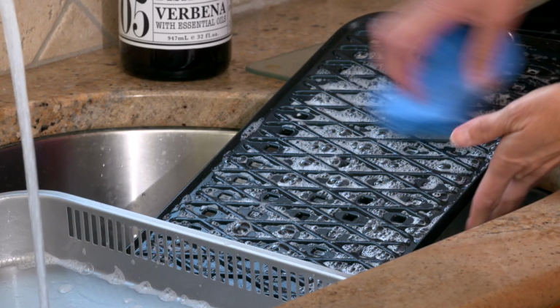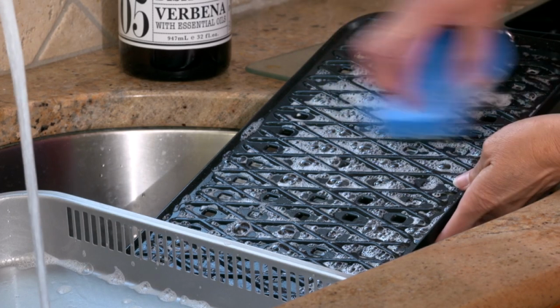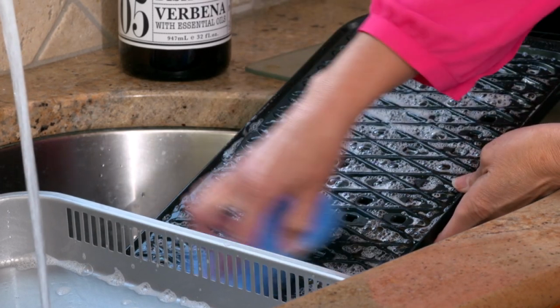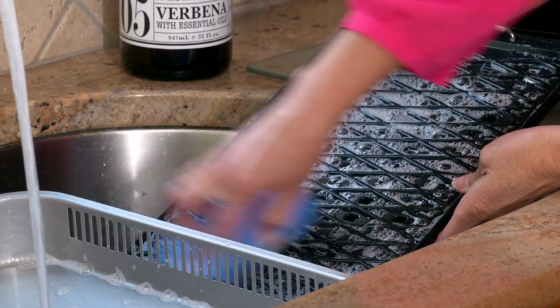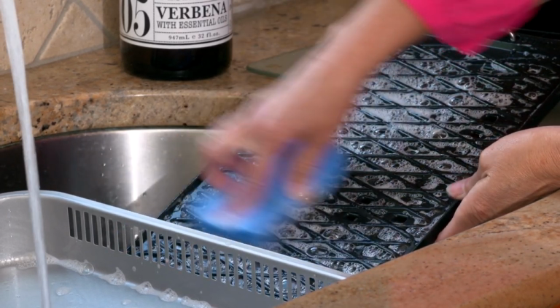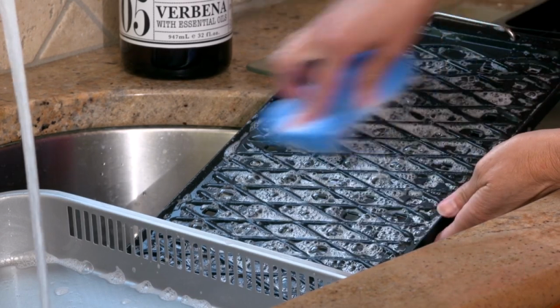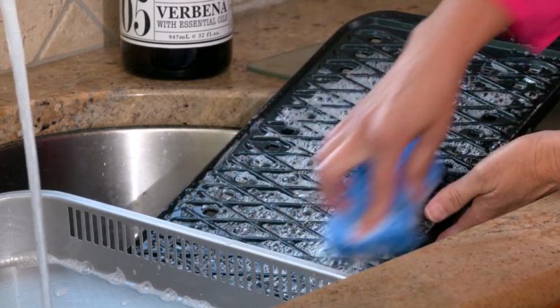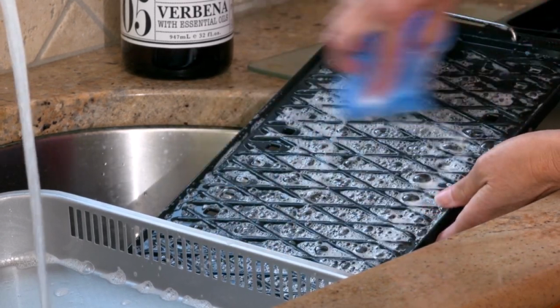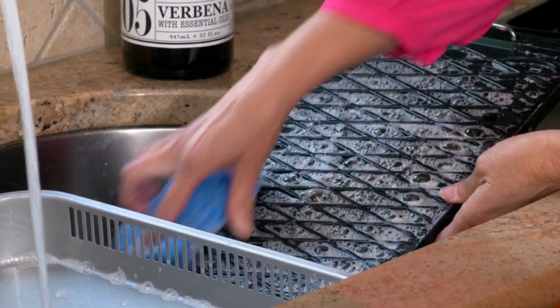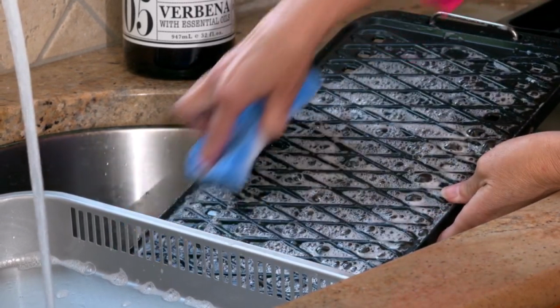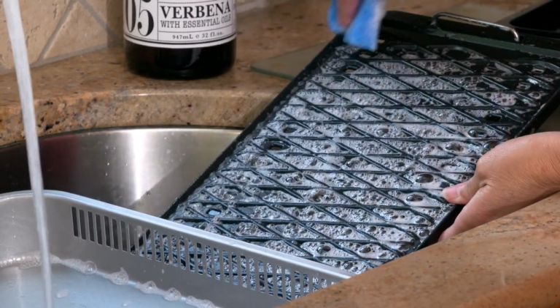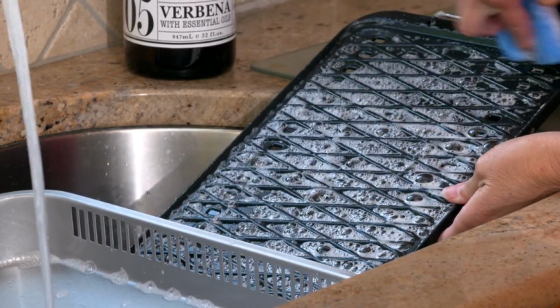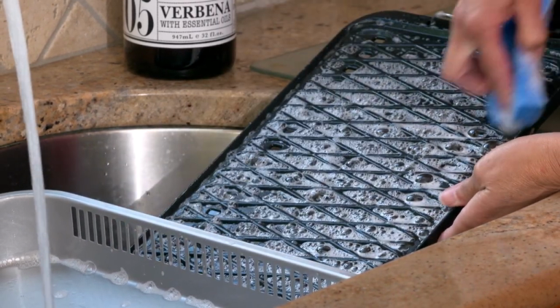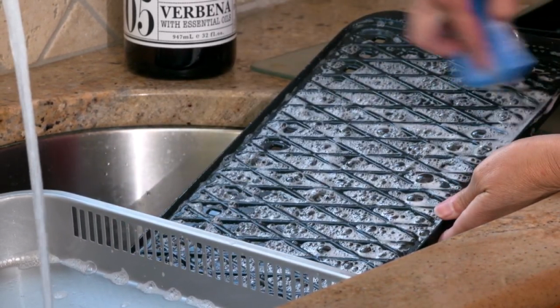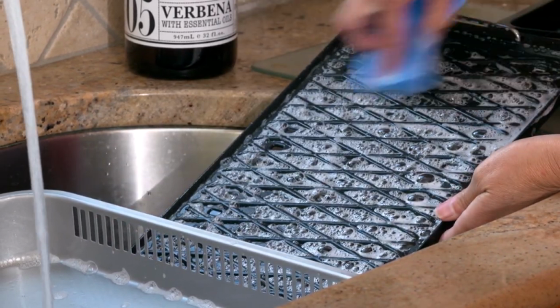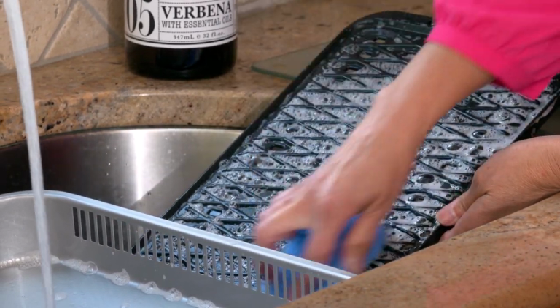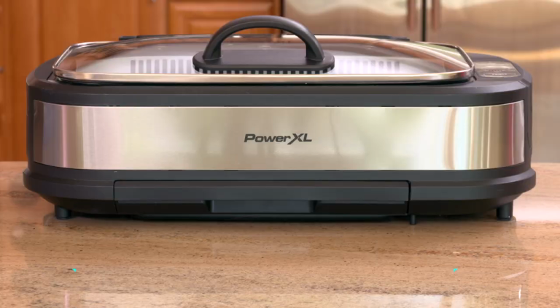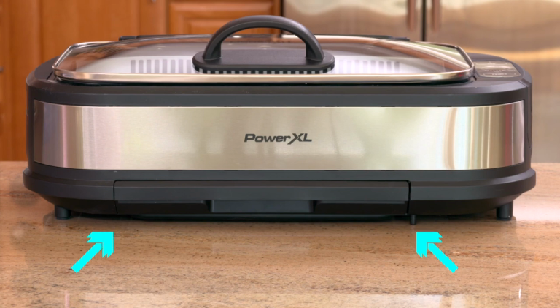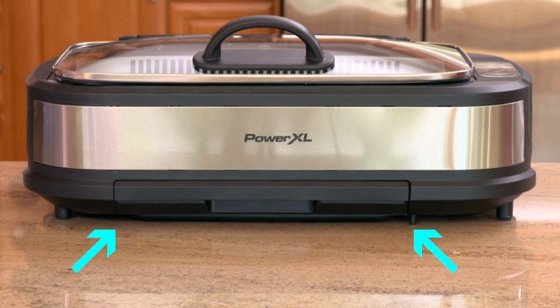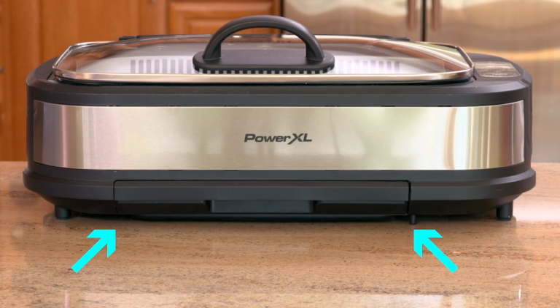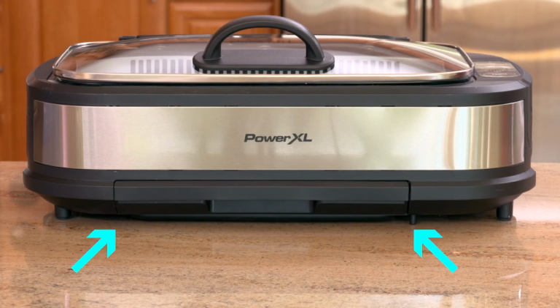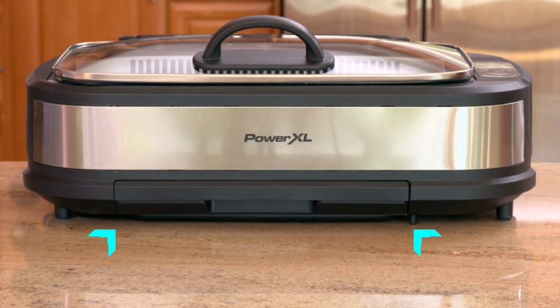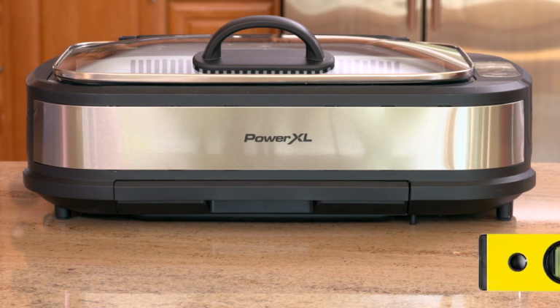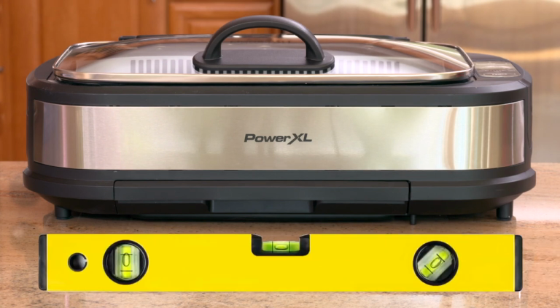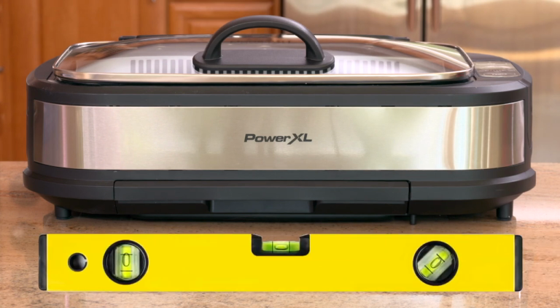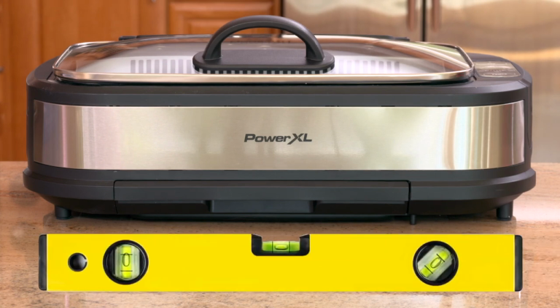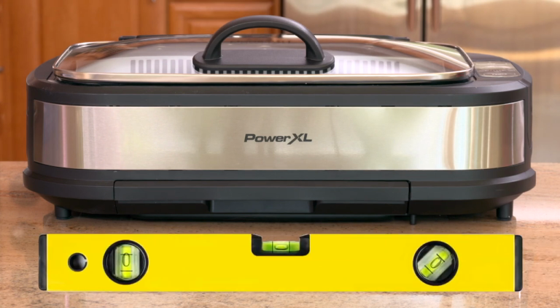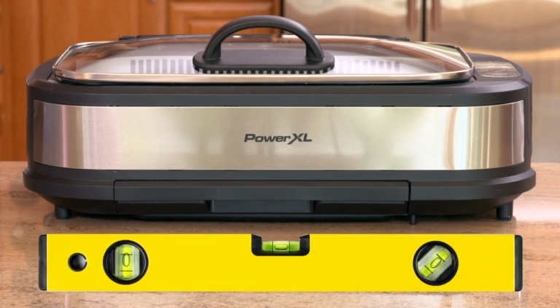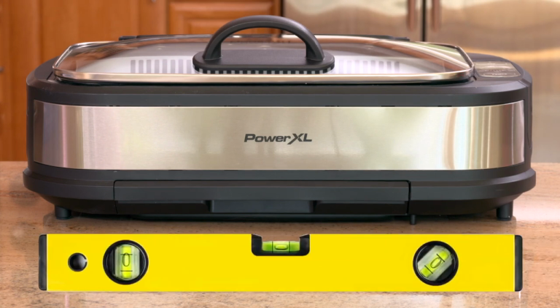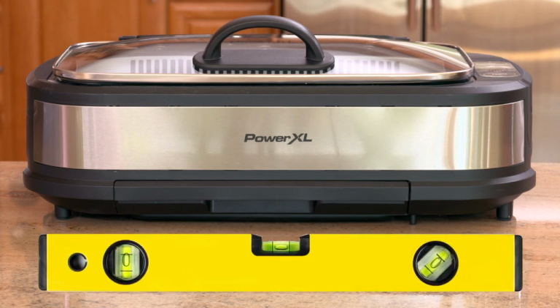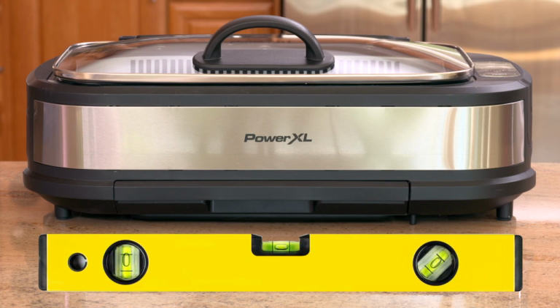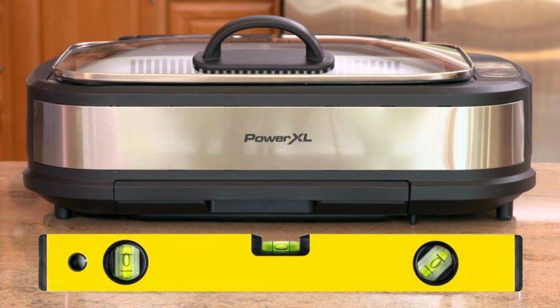It is important to always wash the grill plate surface after each use to remove any grease that could have accumulated. To keep grease from dripping outside the base, always use your PowerXL Smokeless Grill Pro on a level surface.